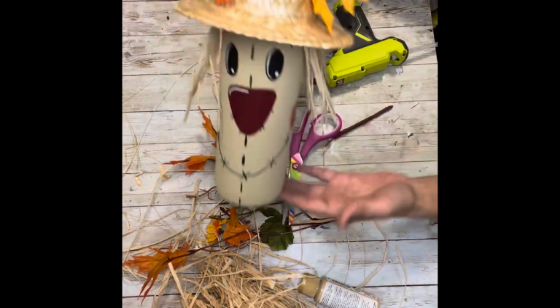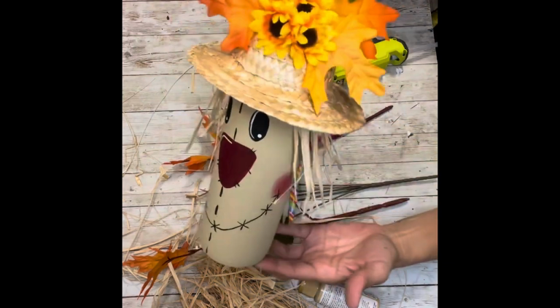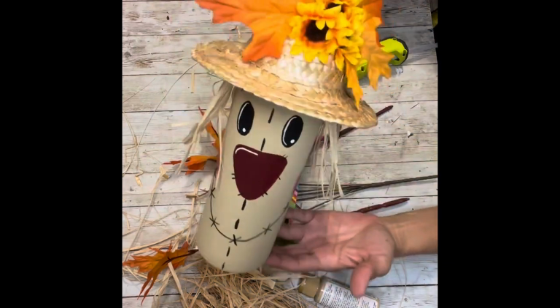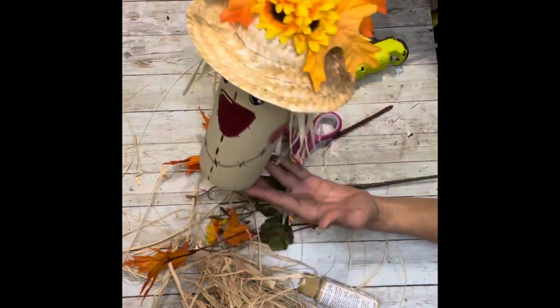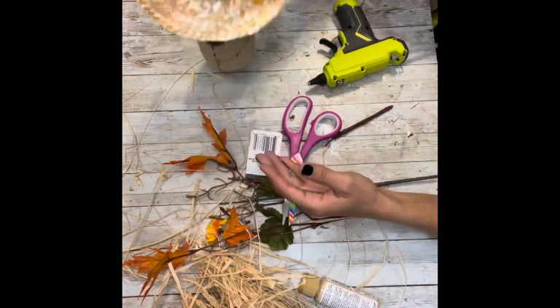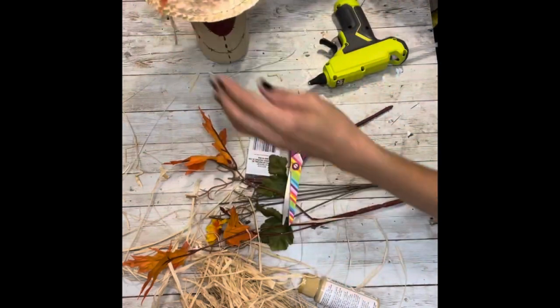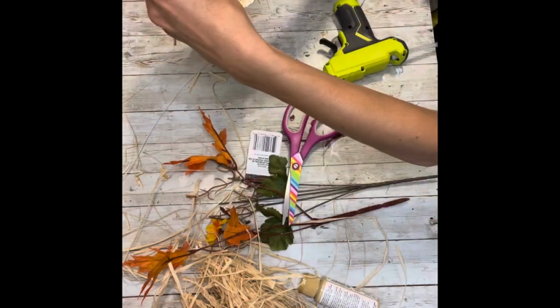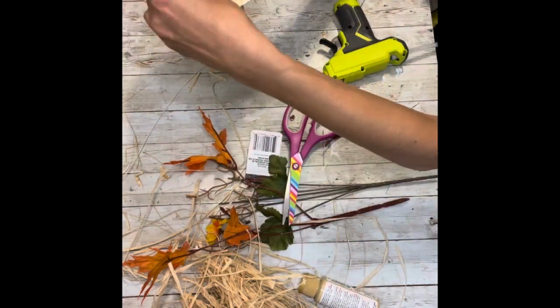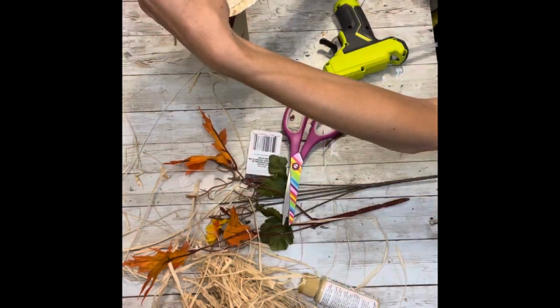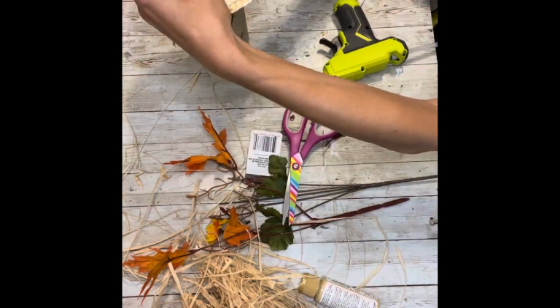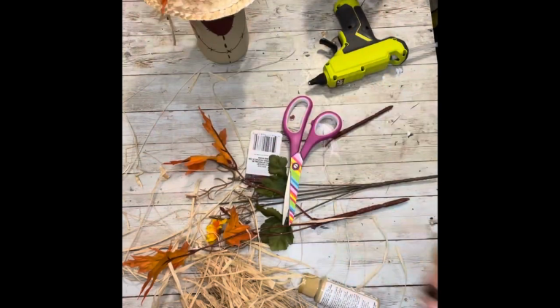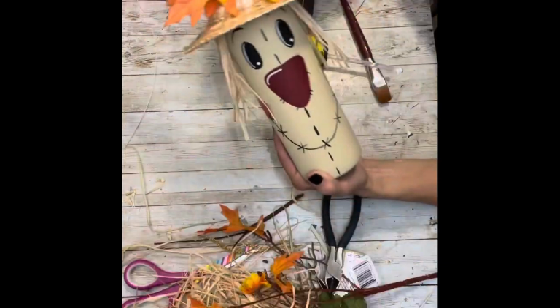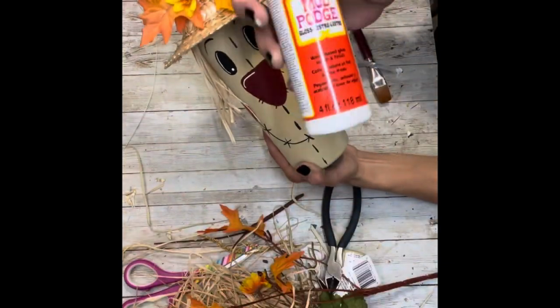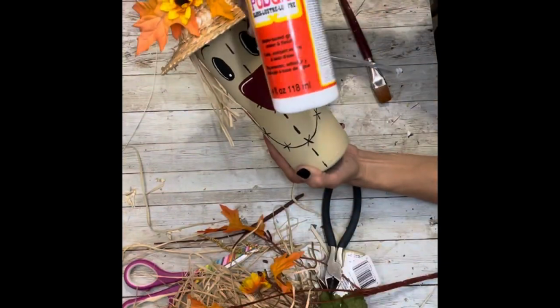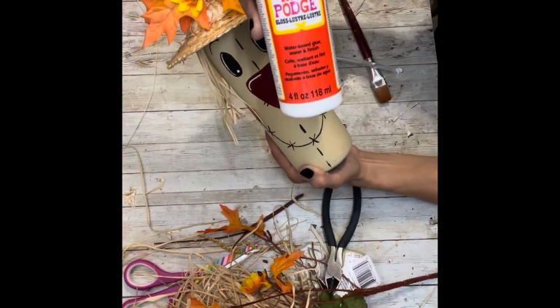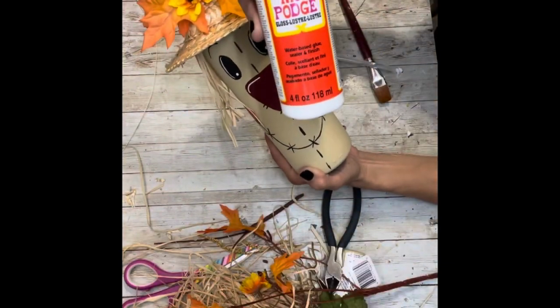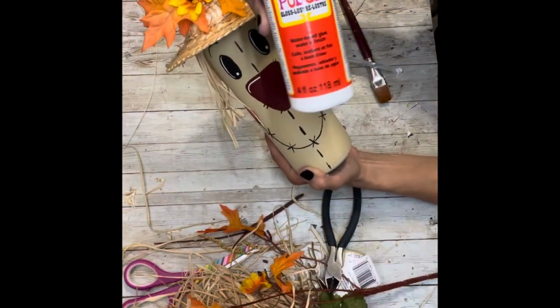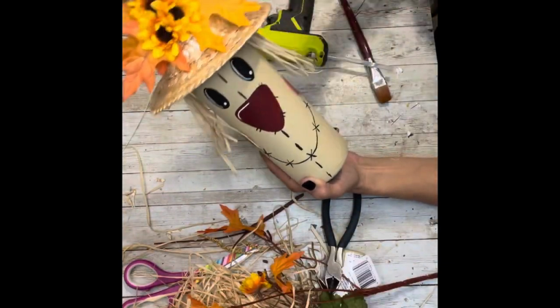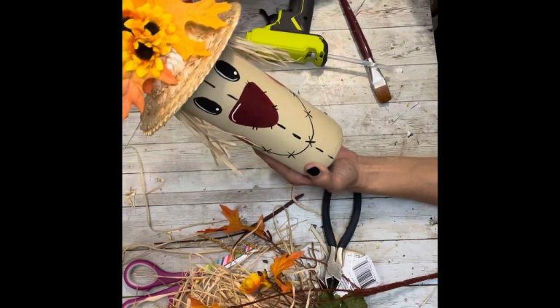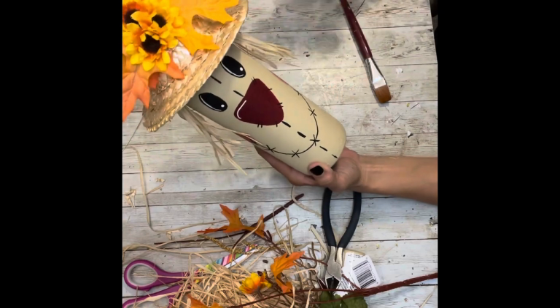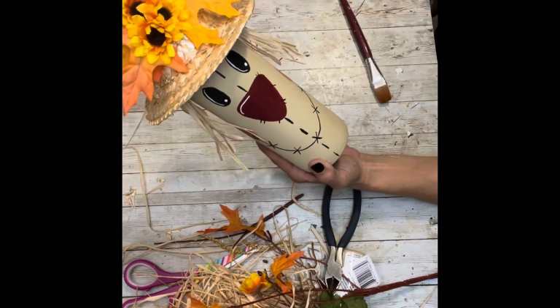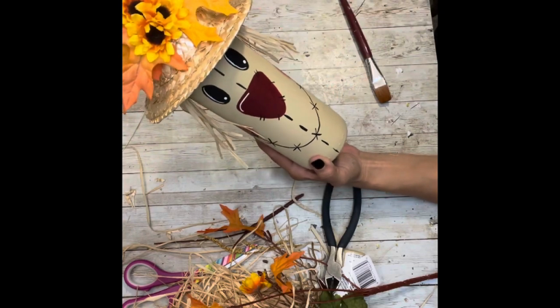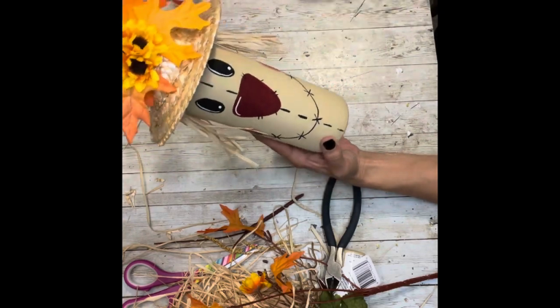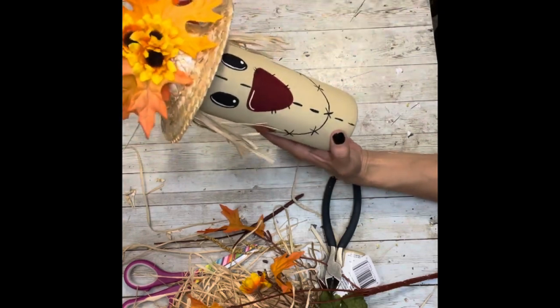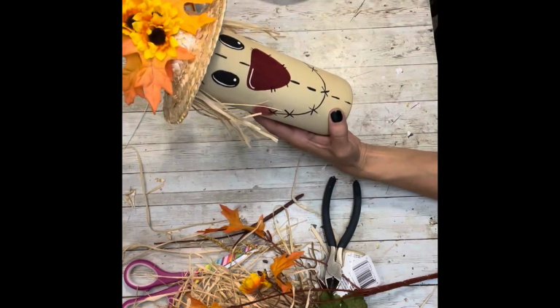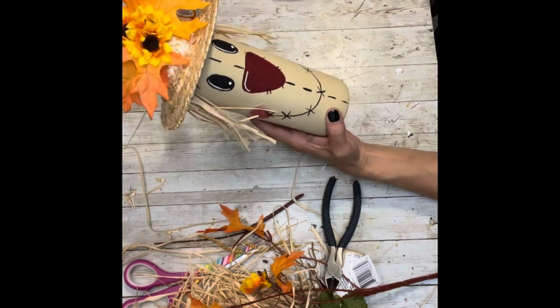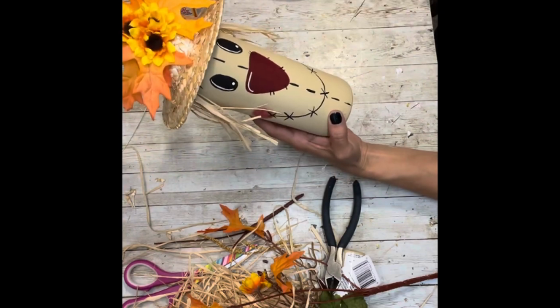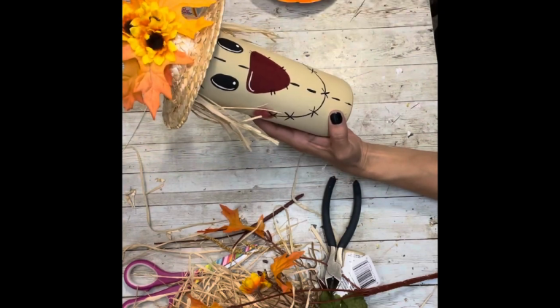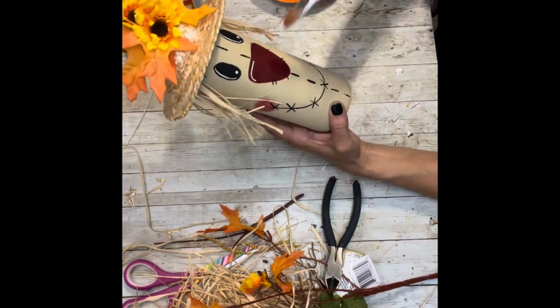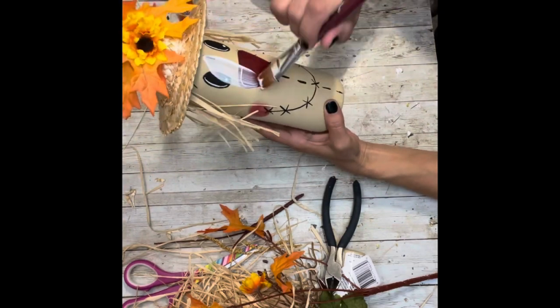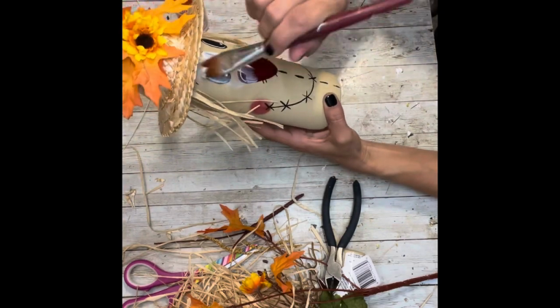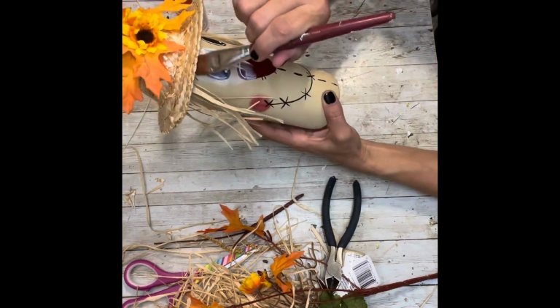Now that I have the hat embellished how I'd like, I'm going to take a gloss Mod Podge and run a nice thick coat over the whole bottle to protect it.